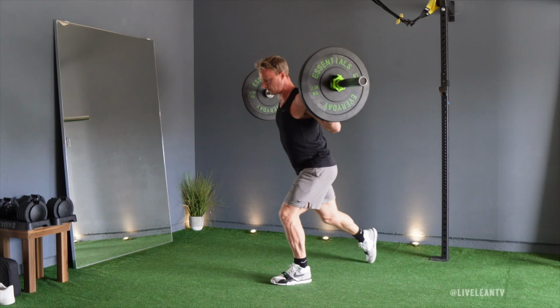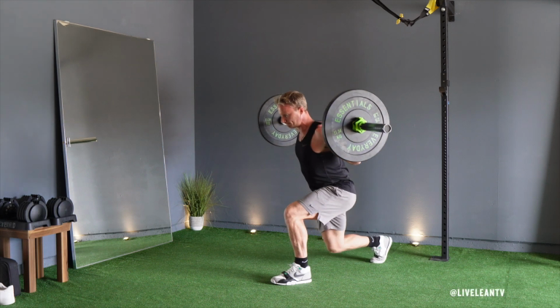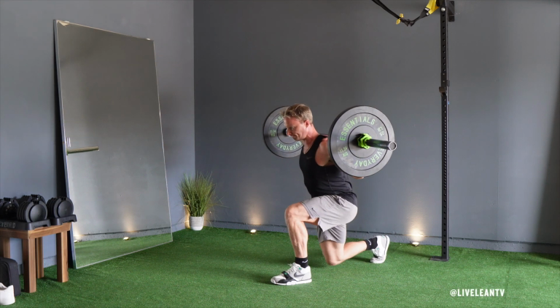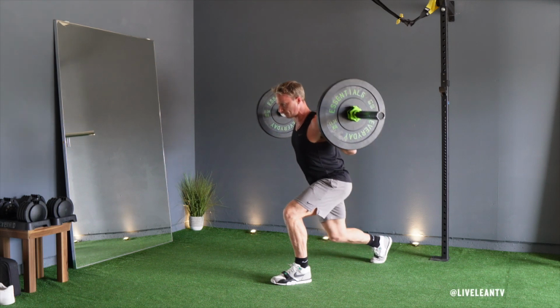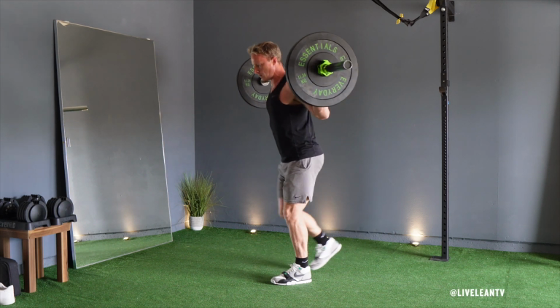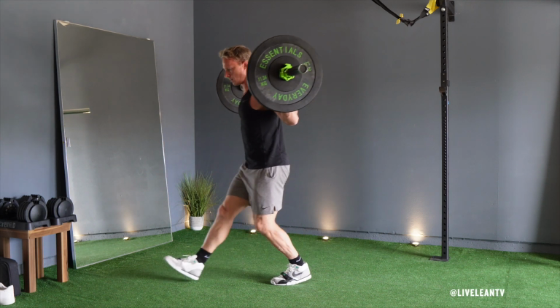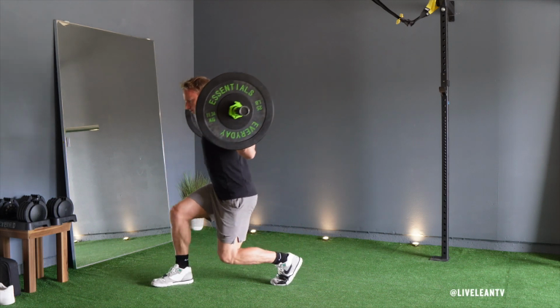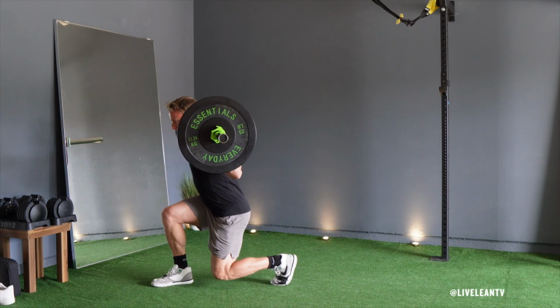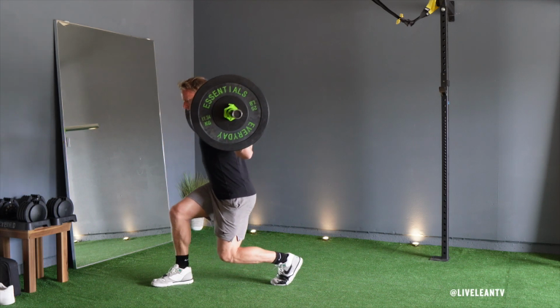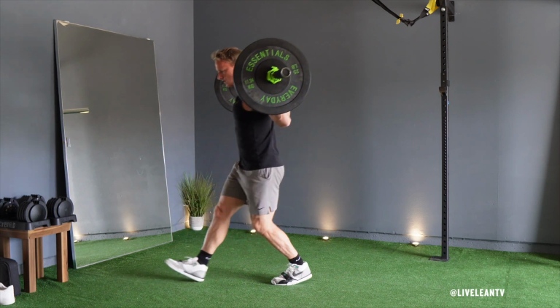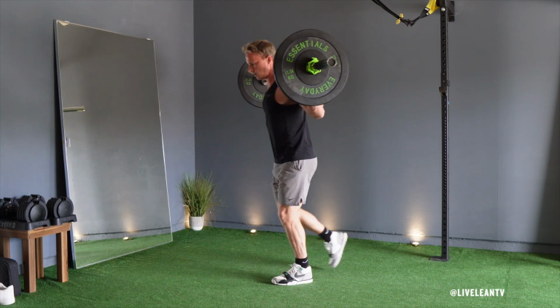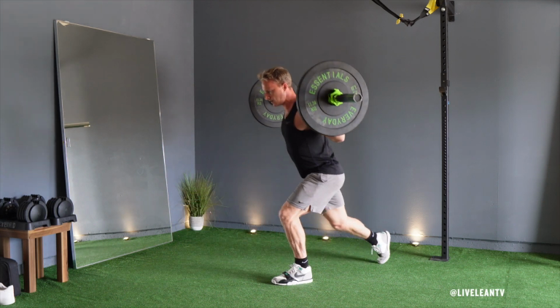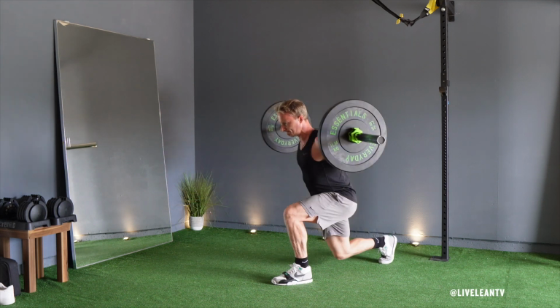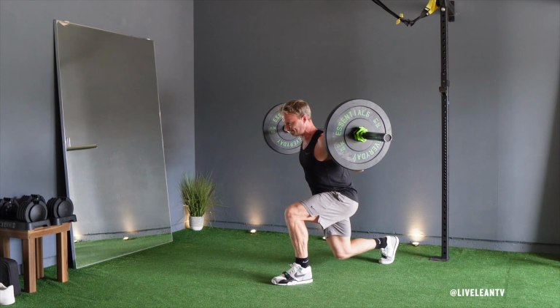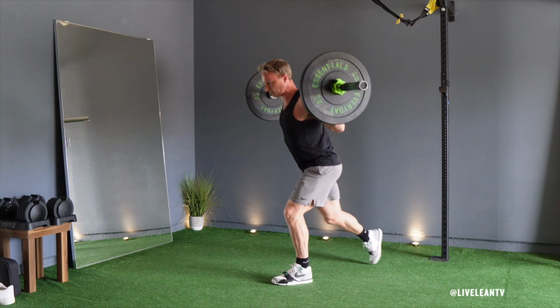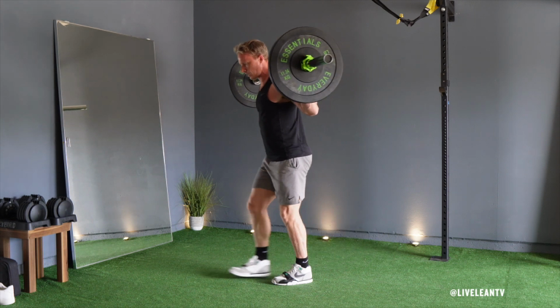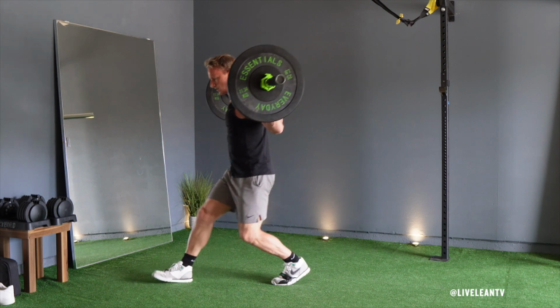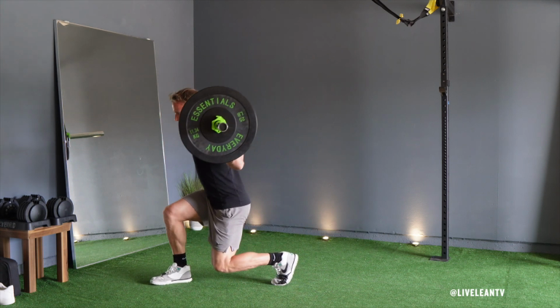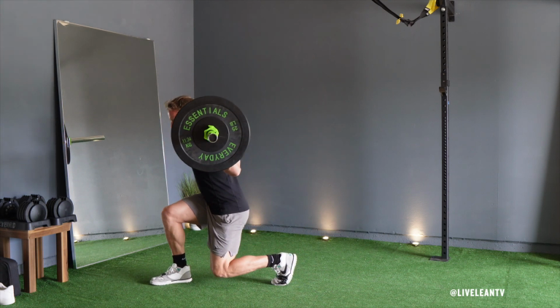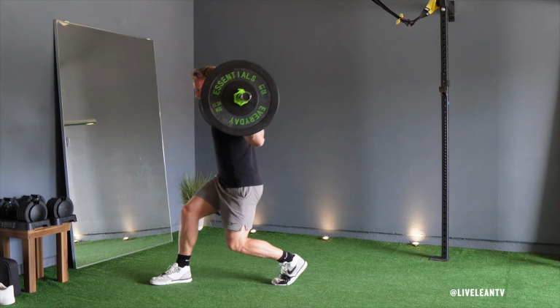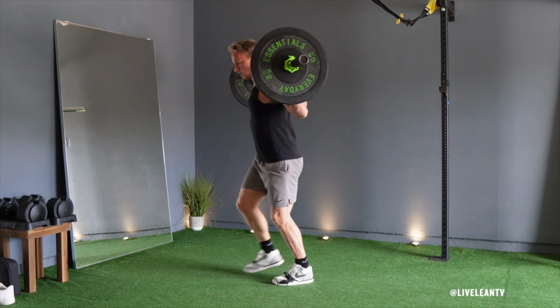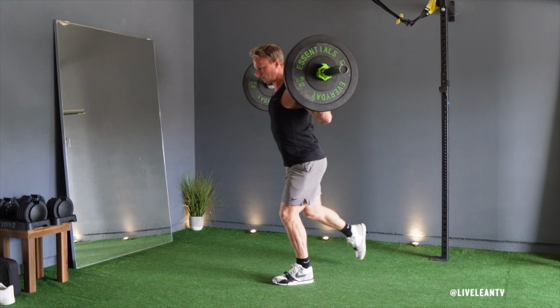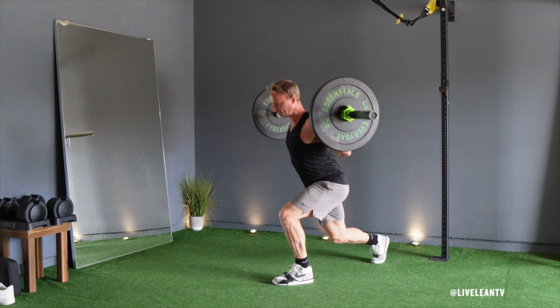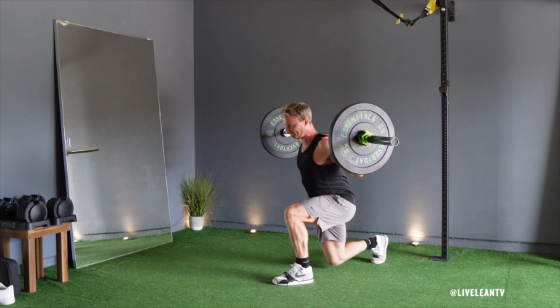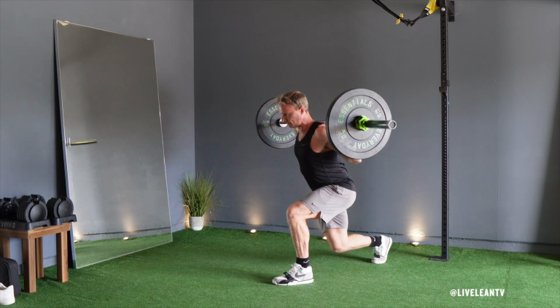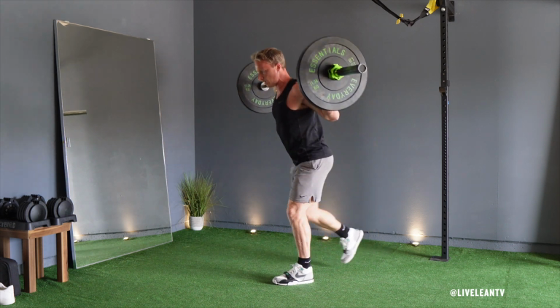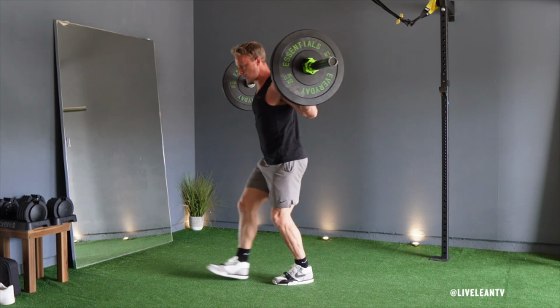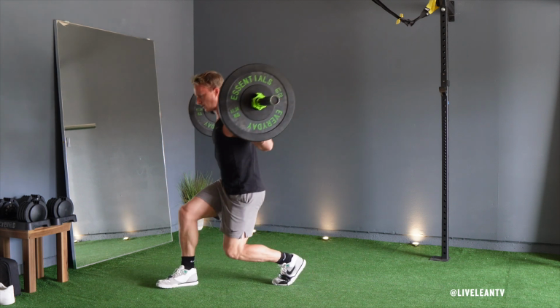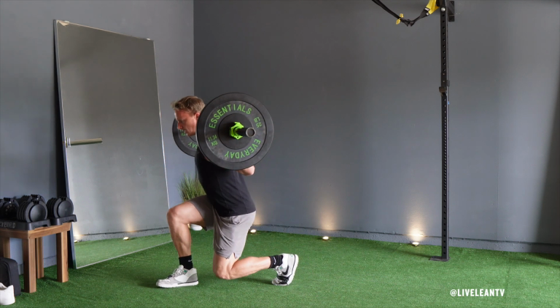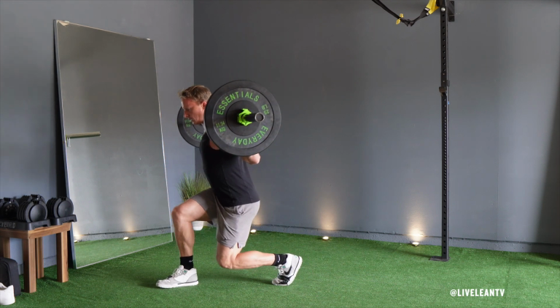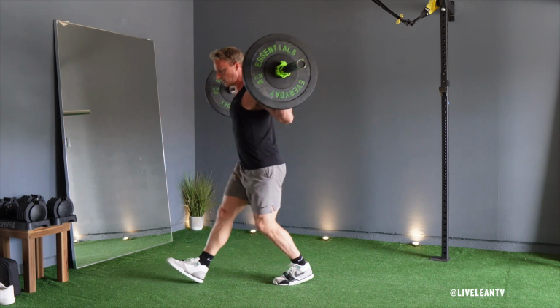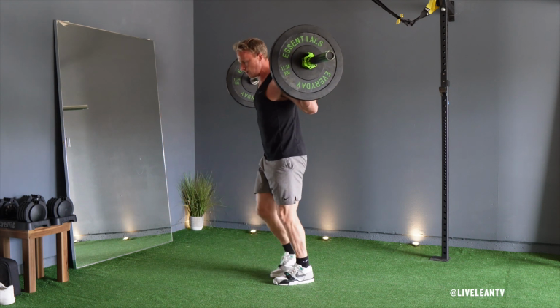The Barbell Pendulum Lunge, also called the Seesaw Lunge, is an awesome variation of the traditional forward and reverse lunge. This move targets your quadriceps, hamstrings, glutes, and calves, as well as your core to maintain balance.